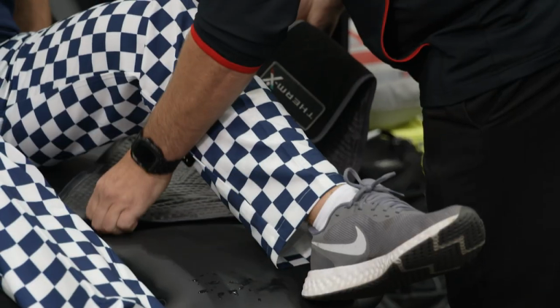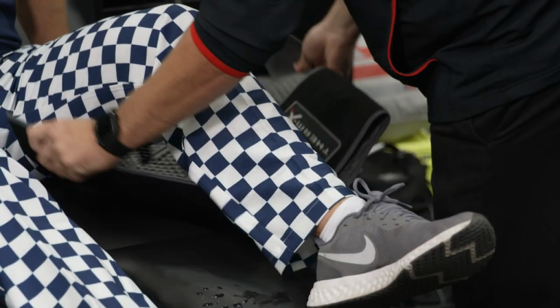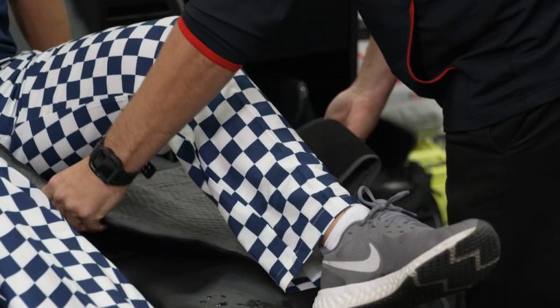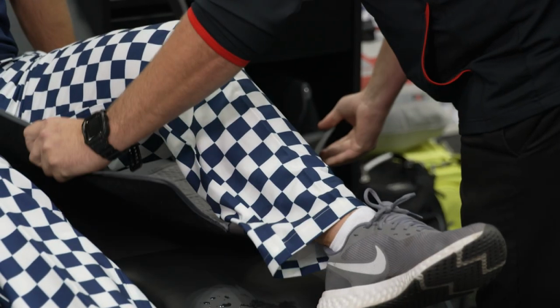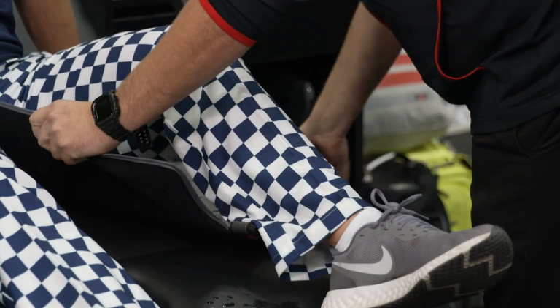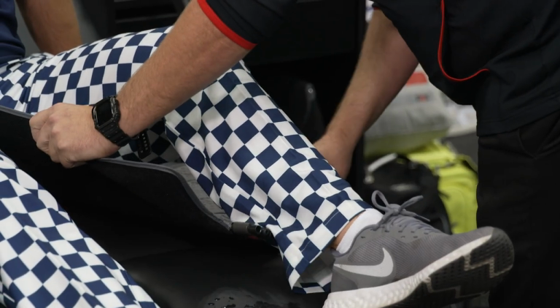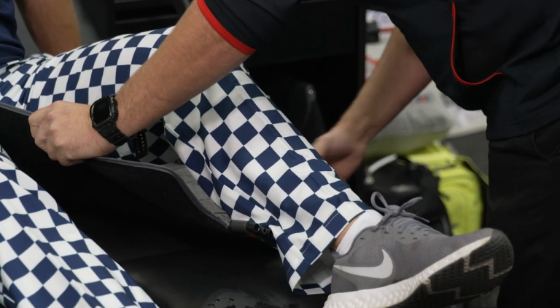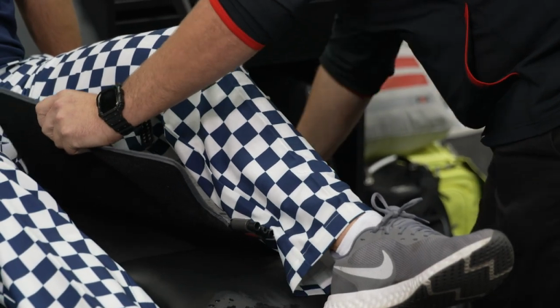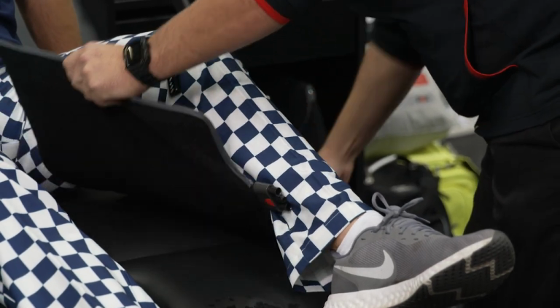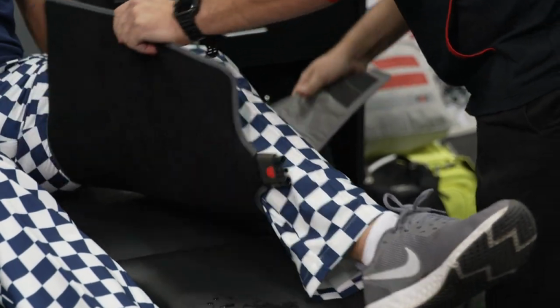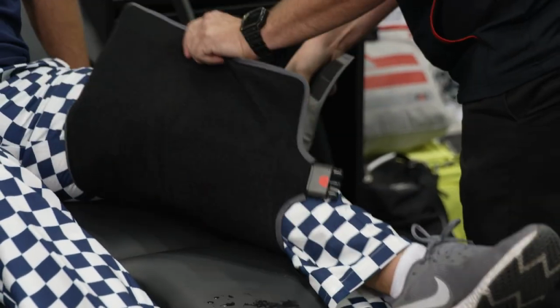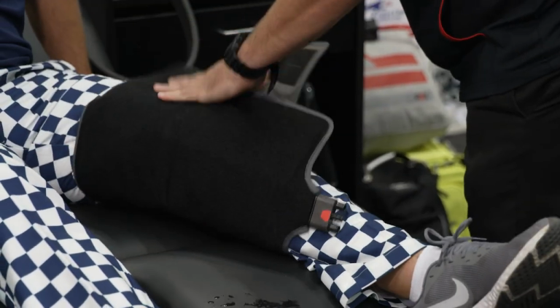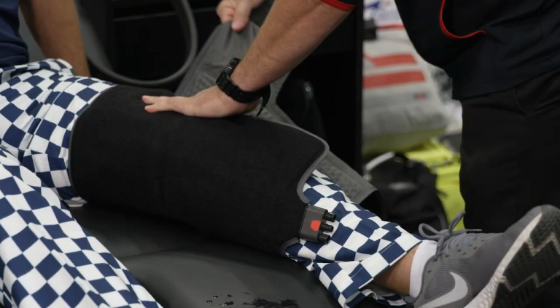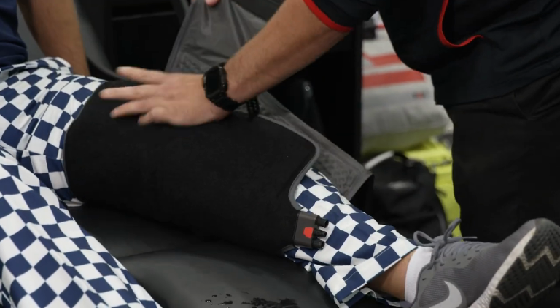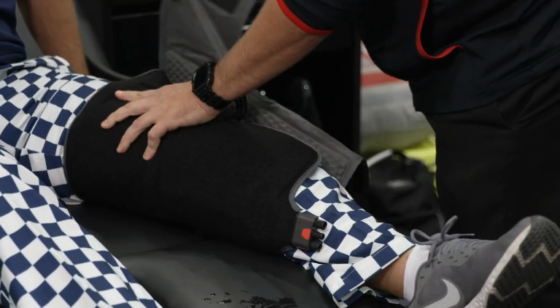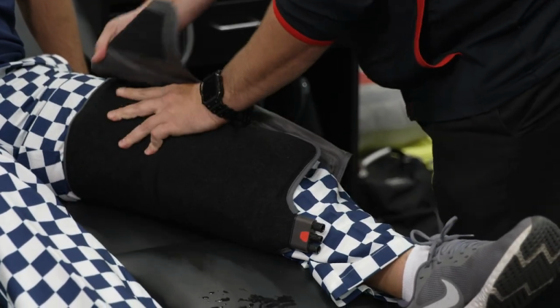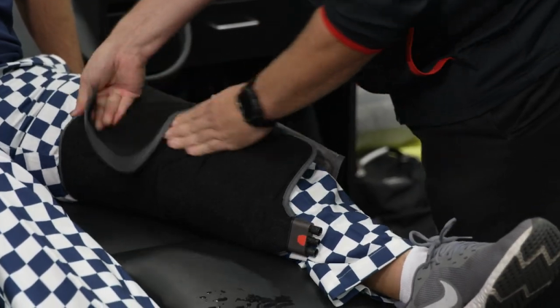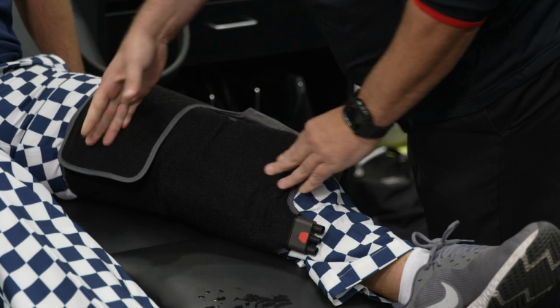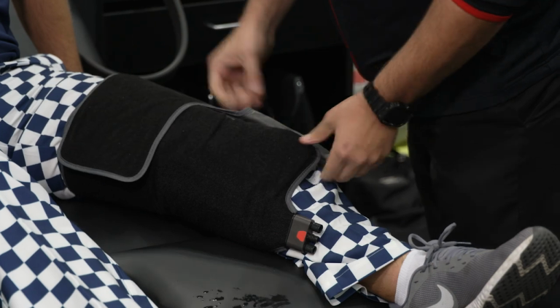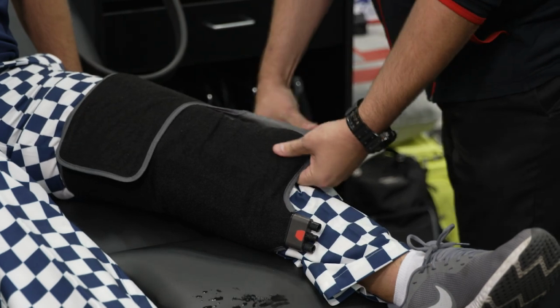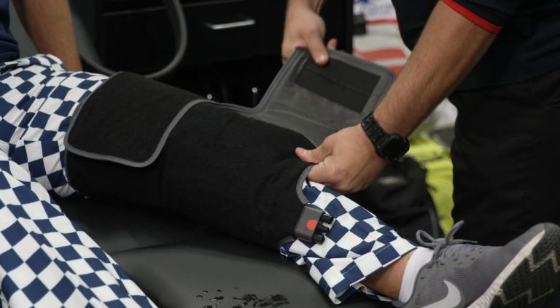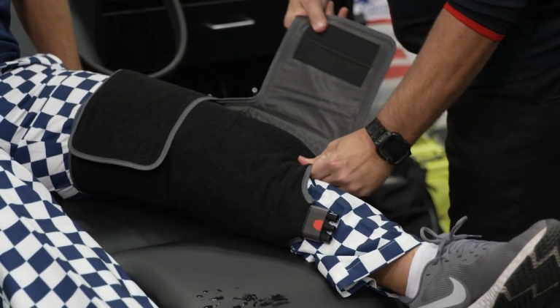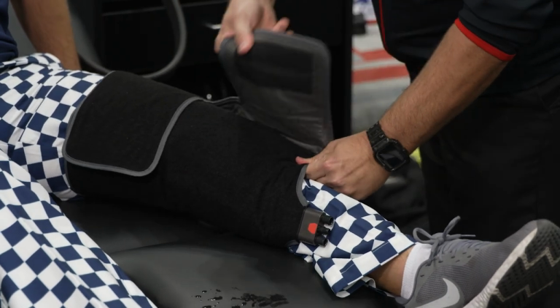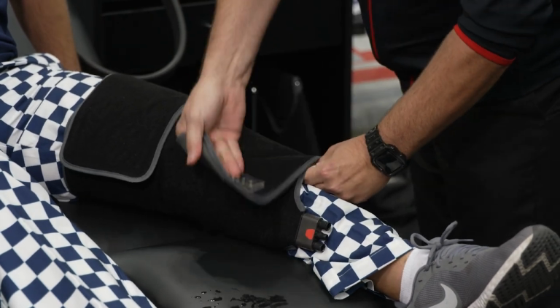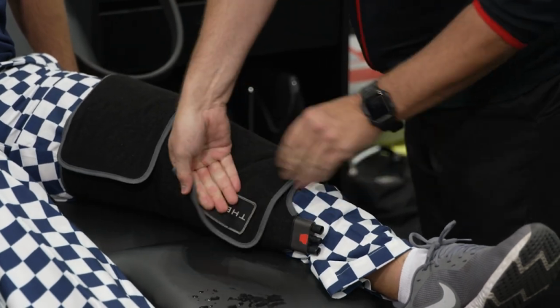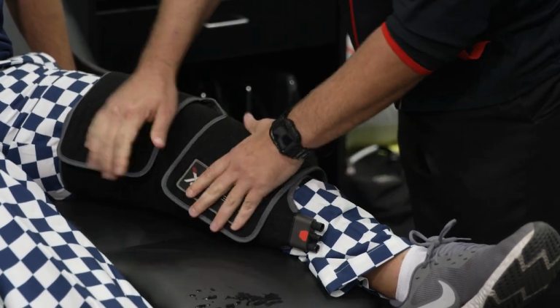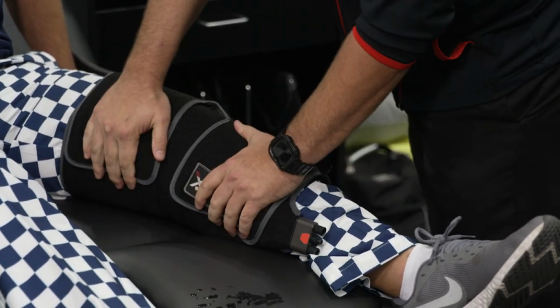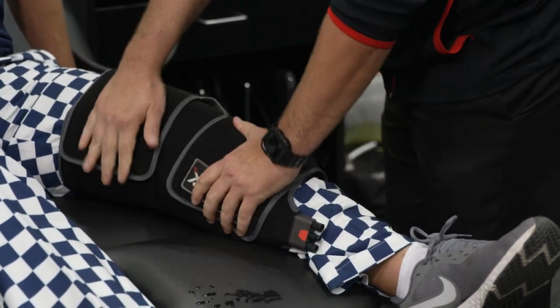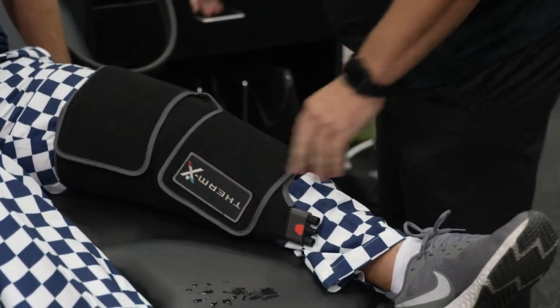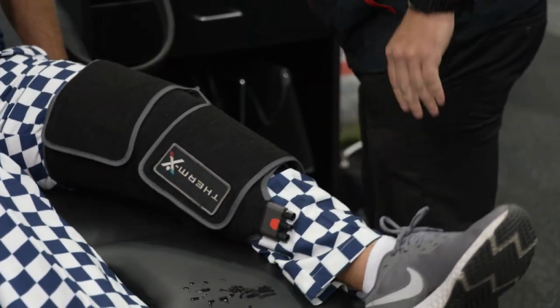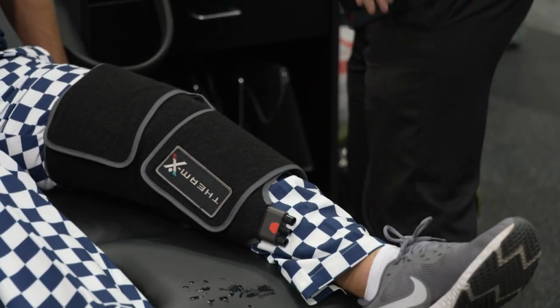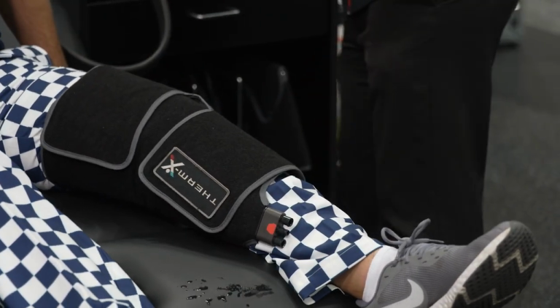The garments are available in an ankle, a knee, a hip, shoulder, elbow, or back. Today we're going to utilize the knee garment on Dan Shula of Henry Schein.